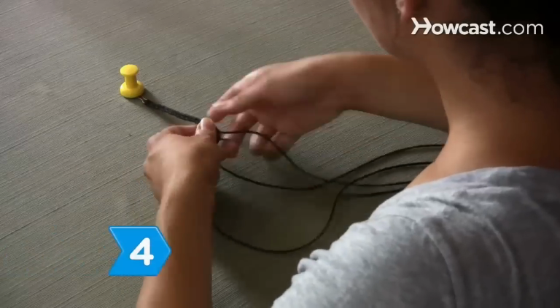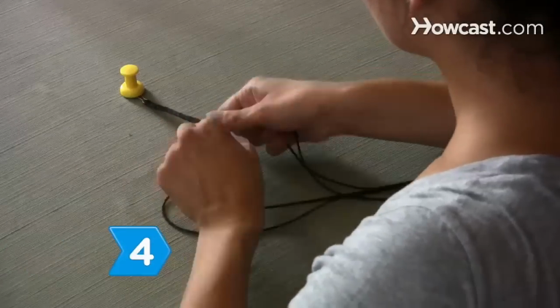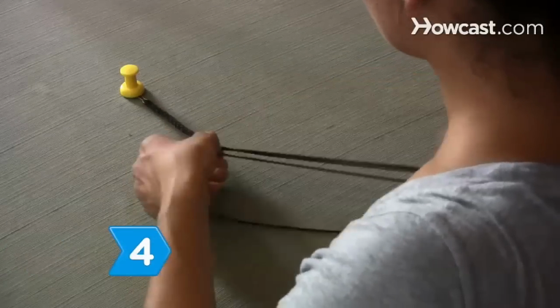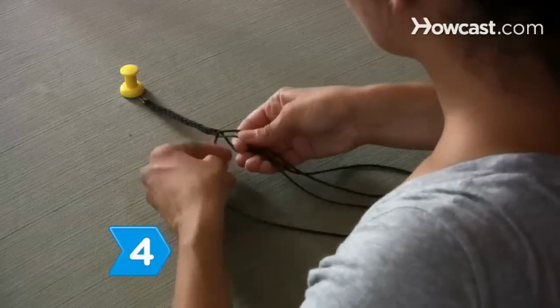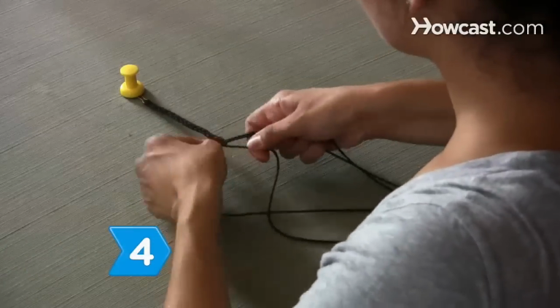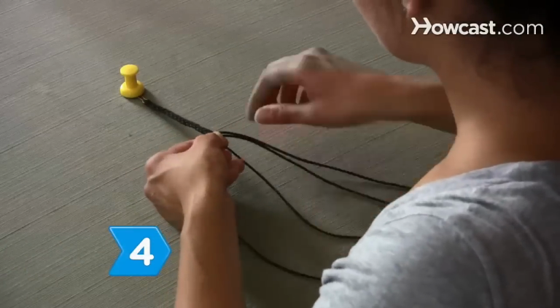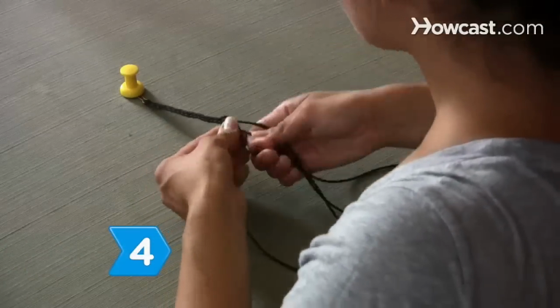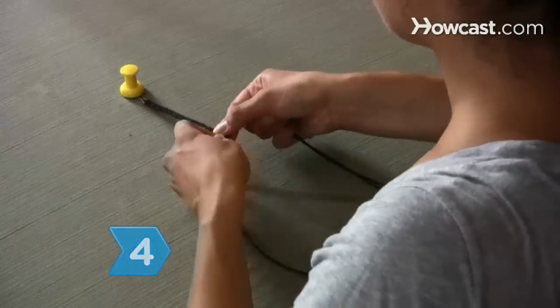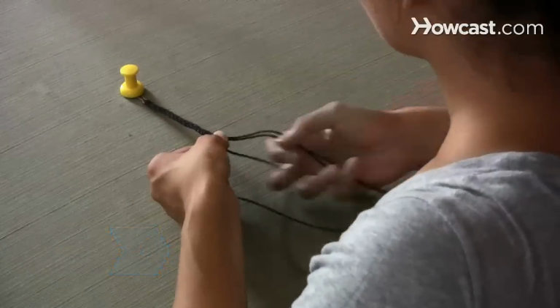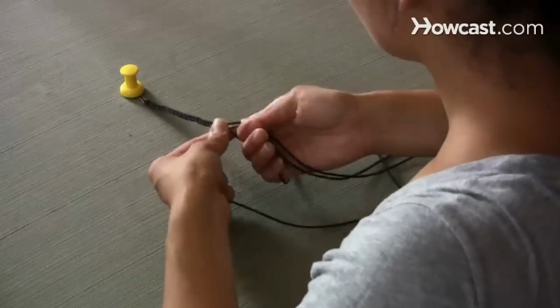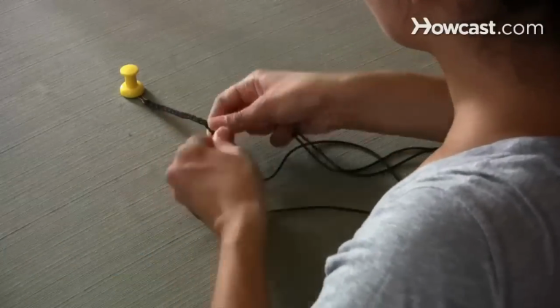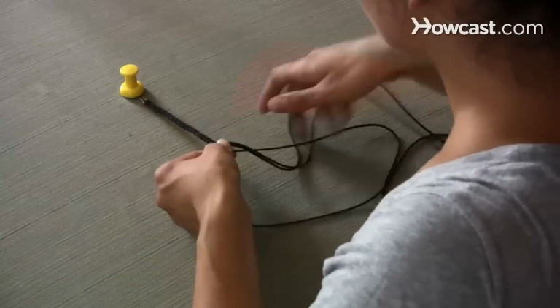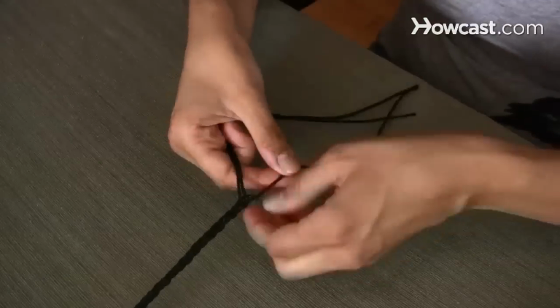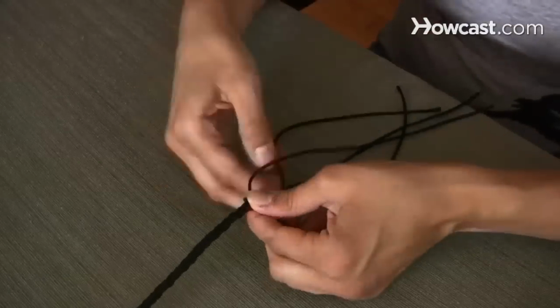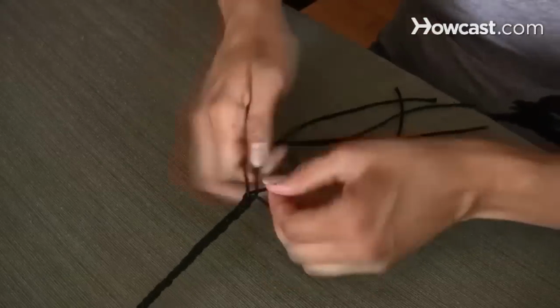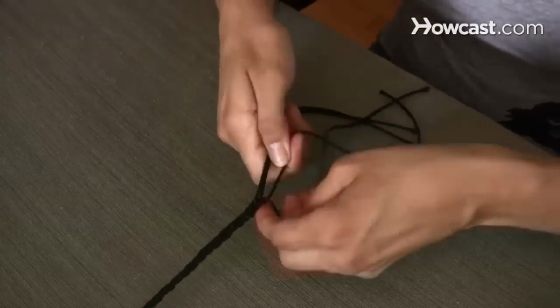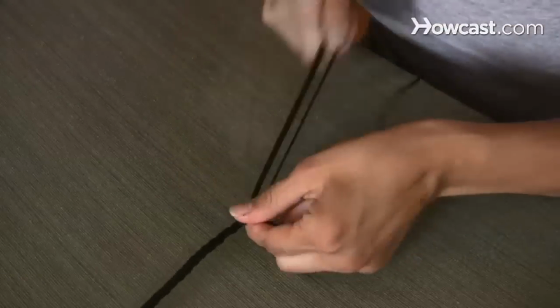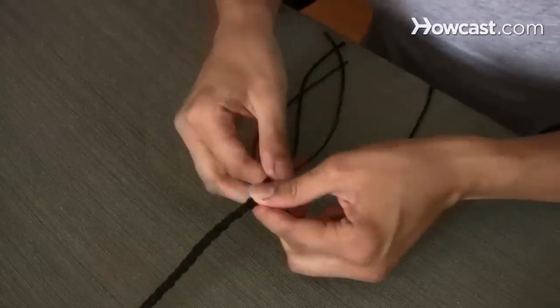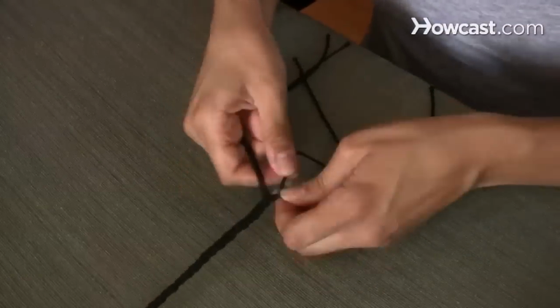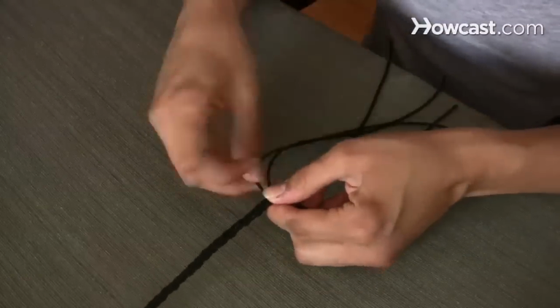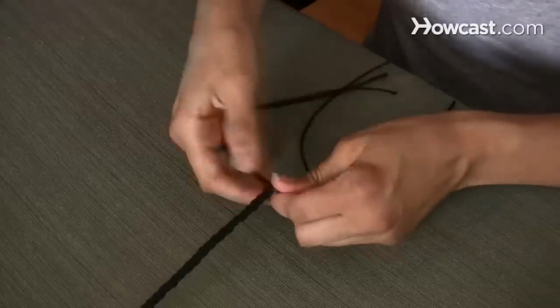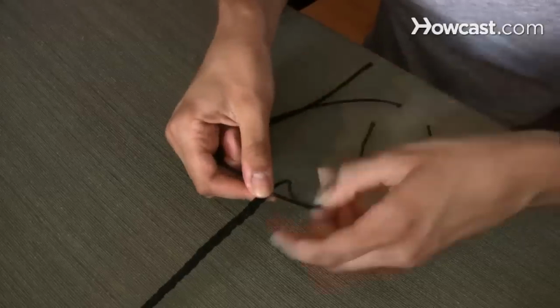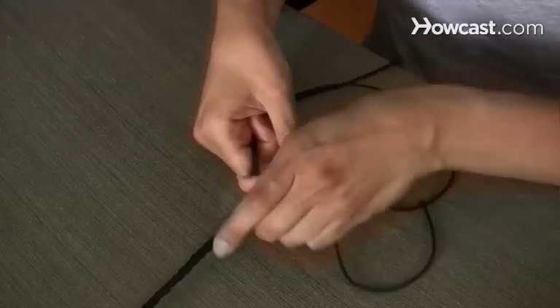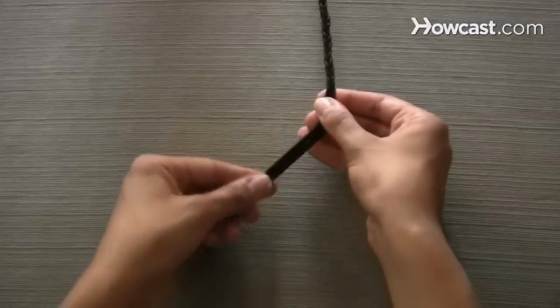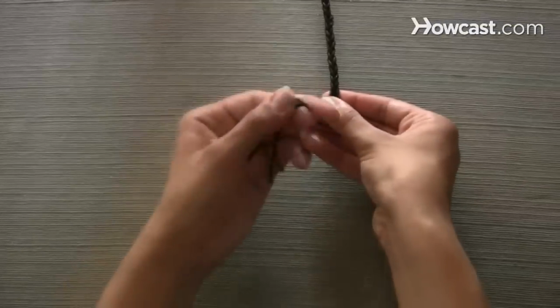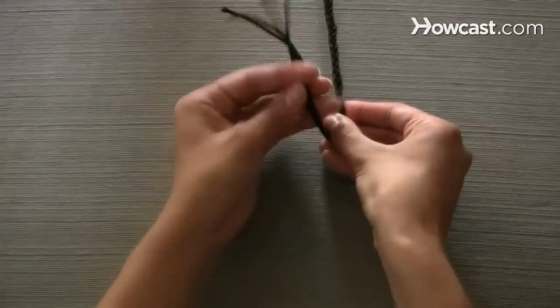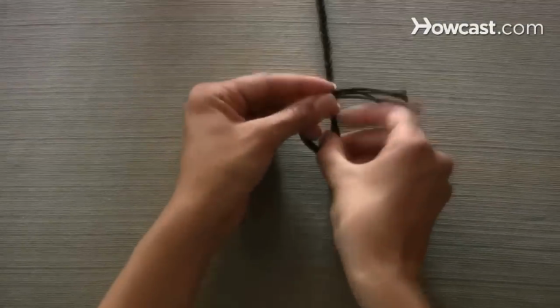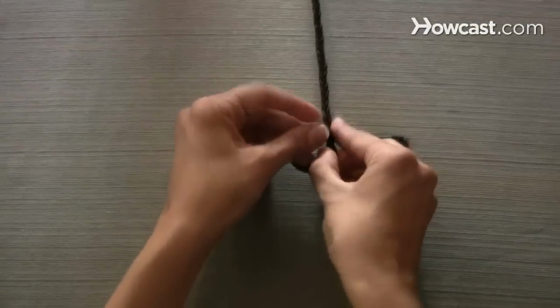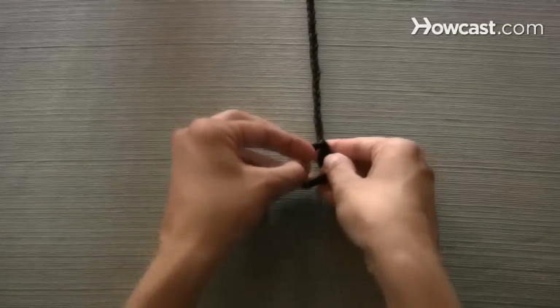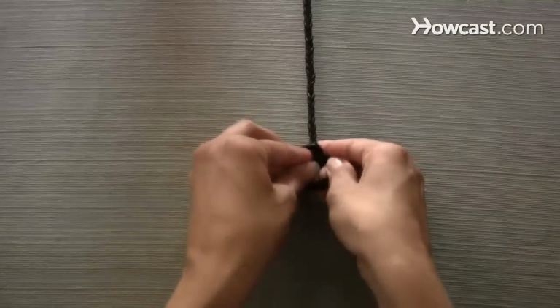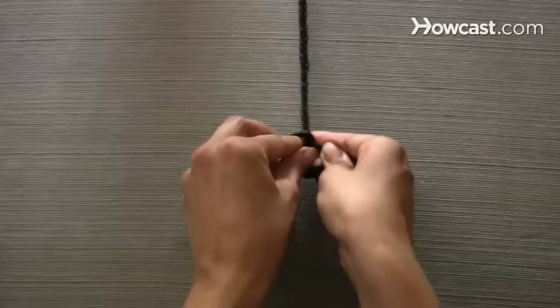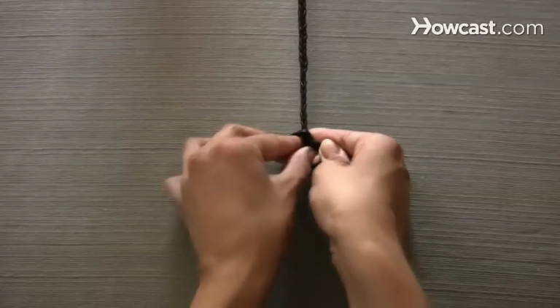Step 4. Continue weaving back and forth until you reach the end of the cord. Then knot the ends and cut off any excess cord.